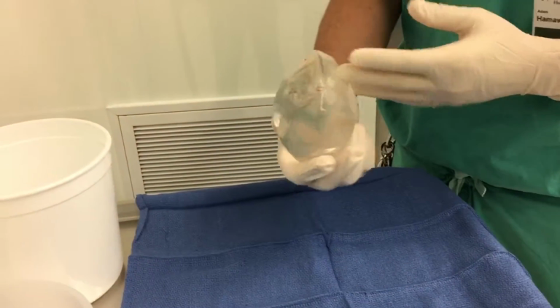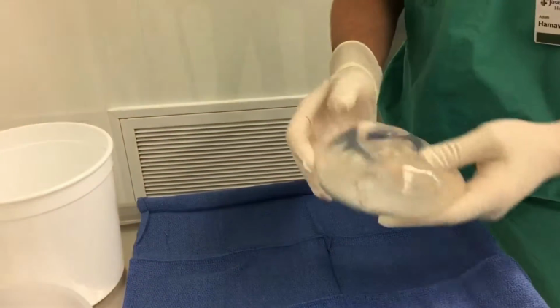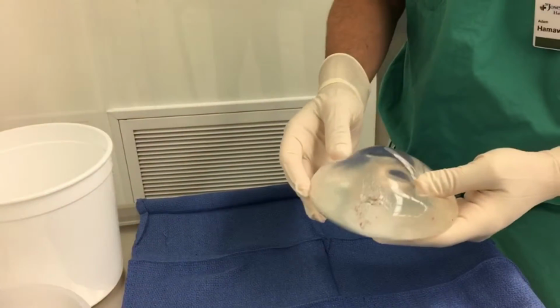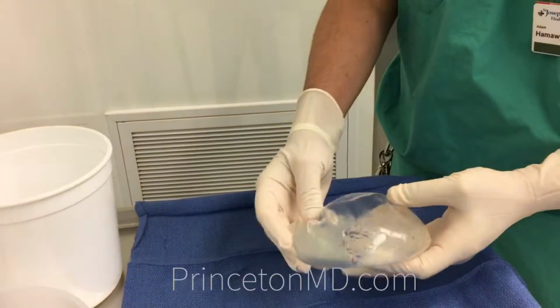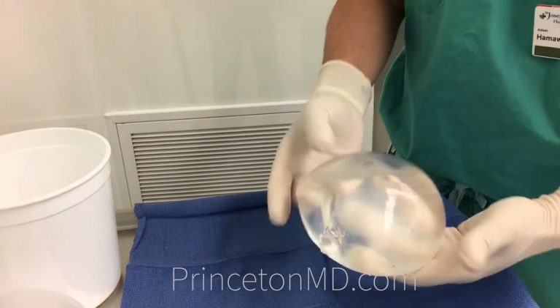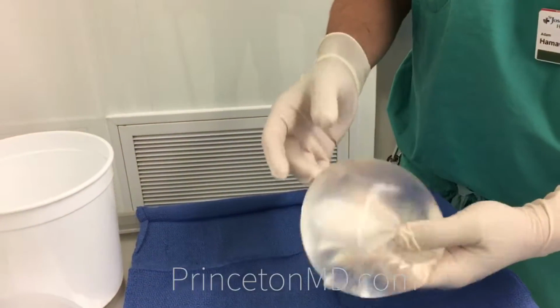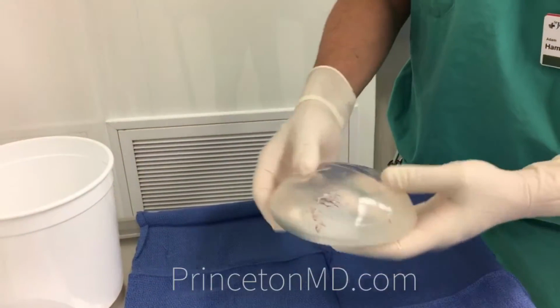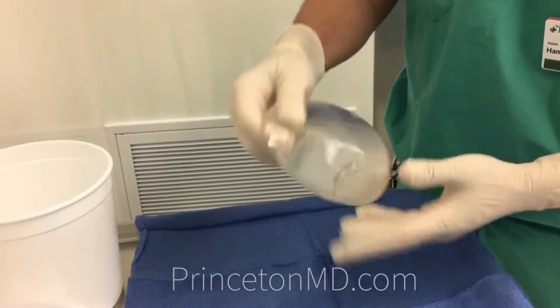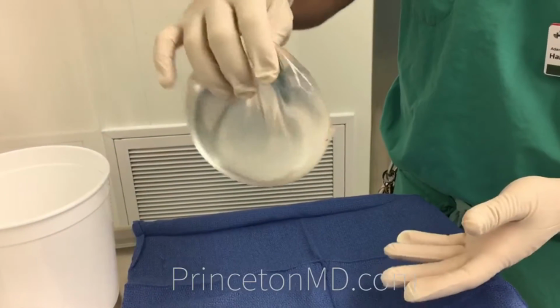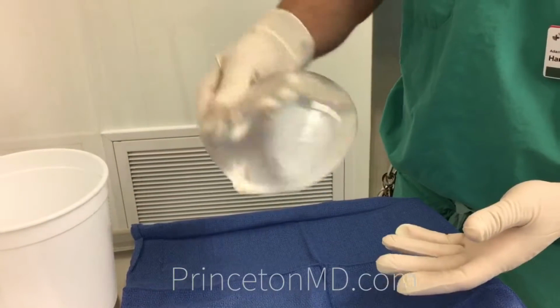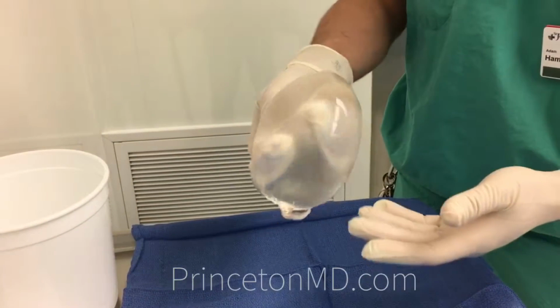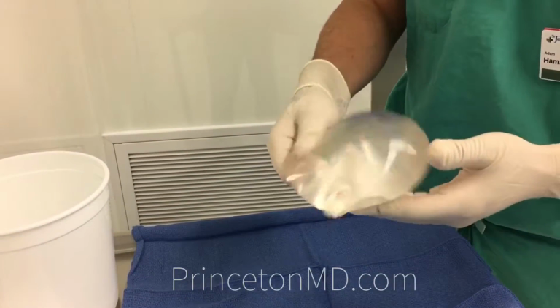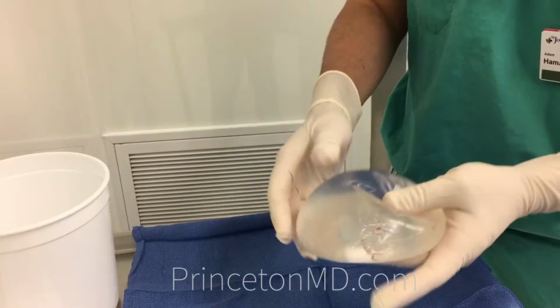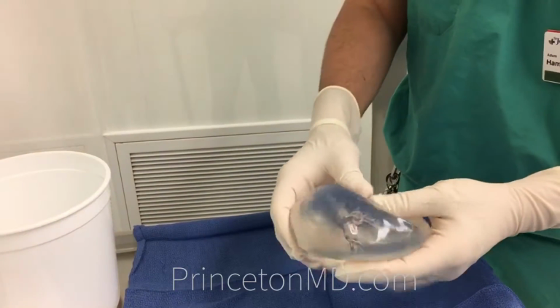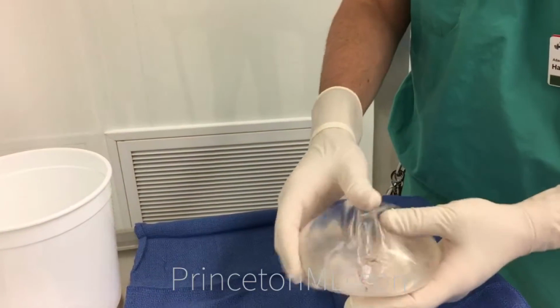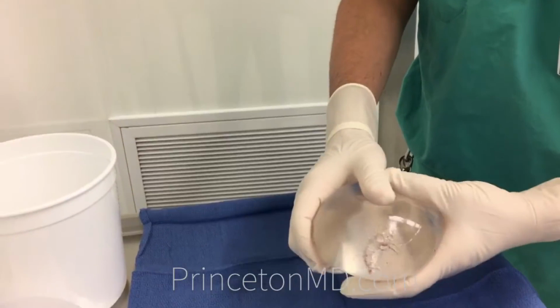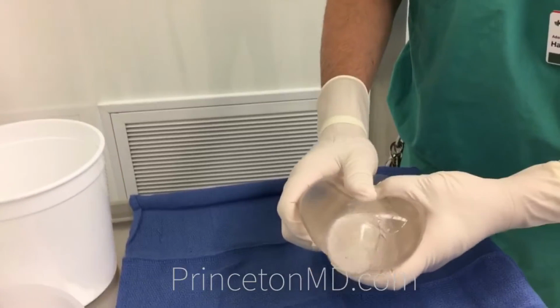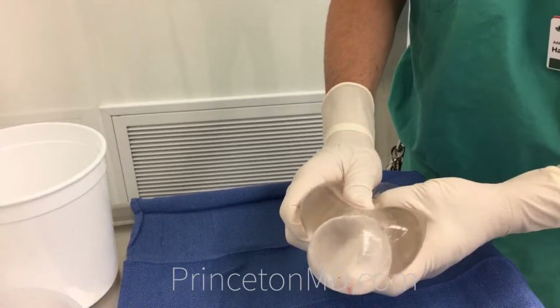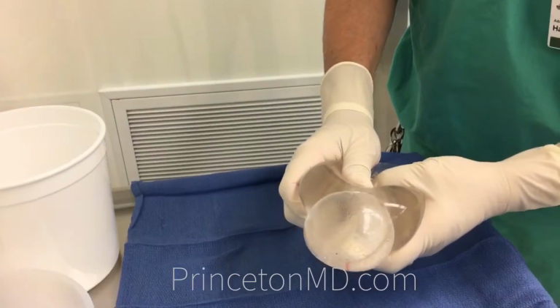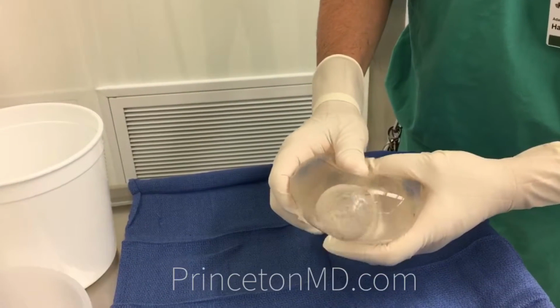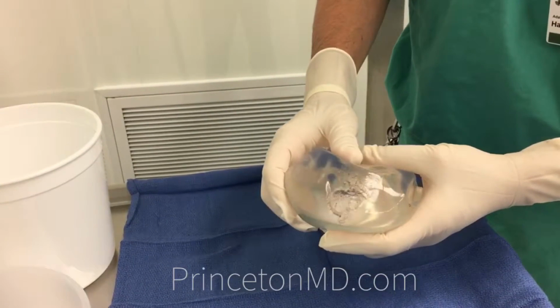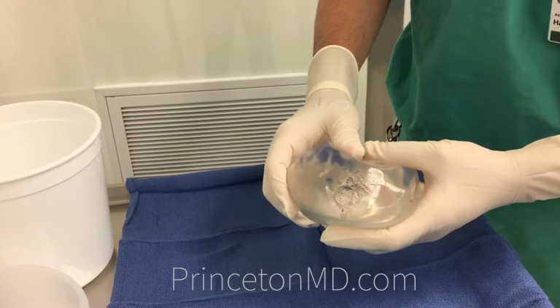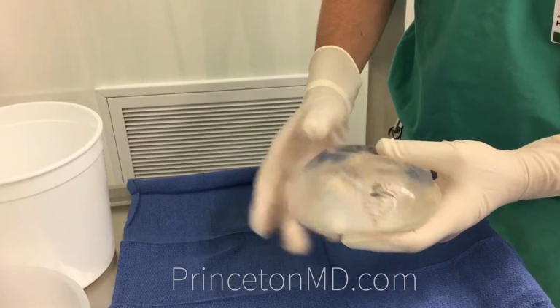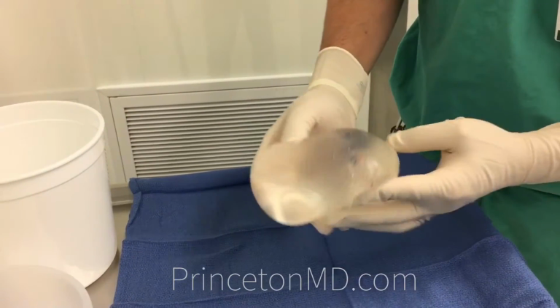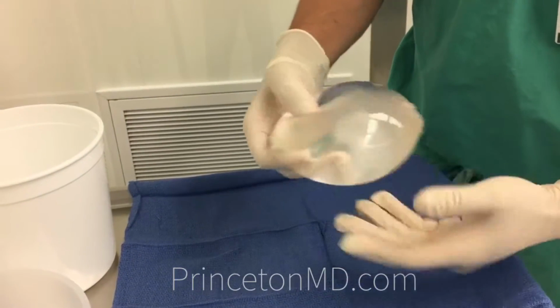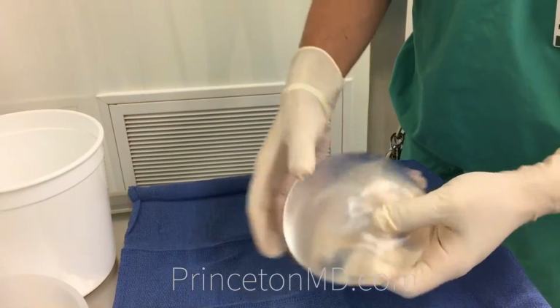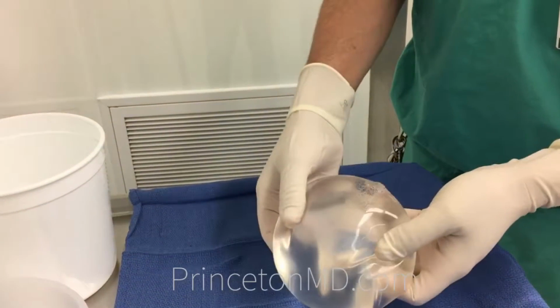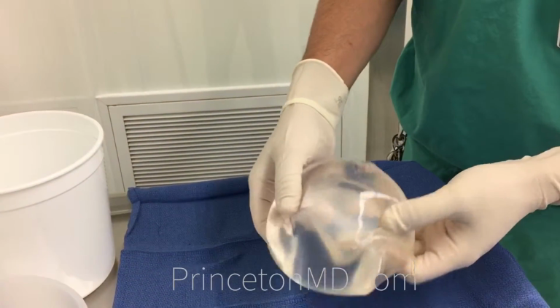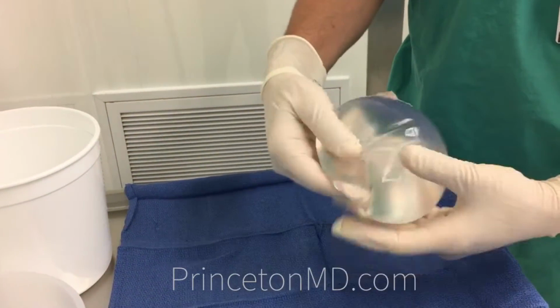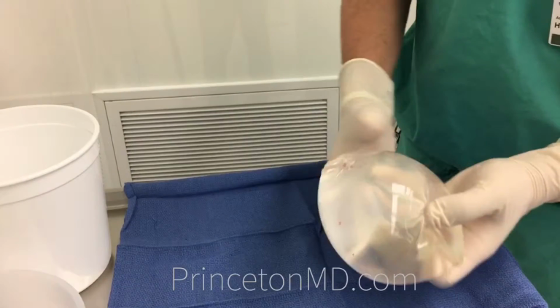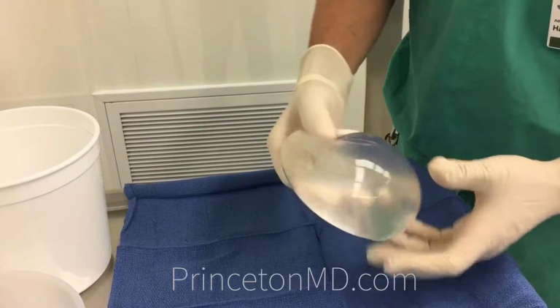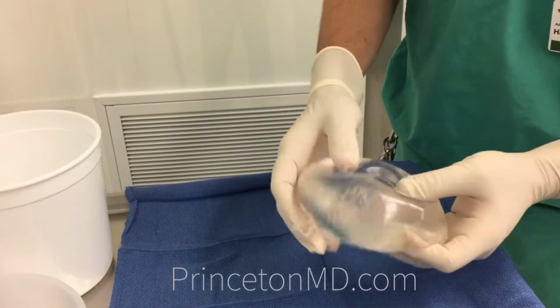So we got a ruptured implant. You can see that even though it's ruptured, it's not leaking all over the place. It's held its form. You push it out and it all pops back in. So these new implants are pretty safe.